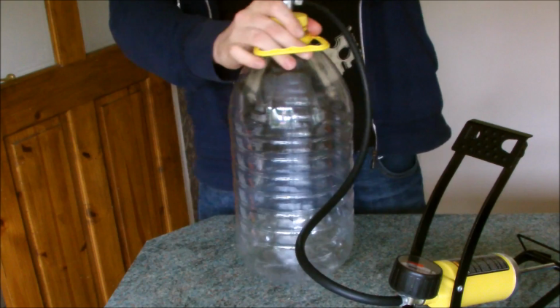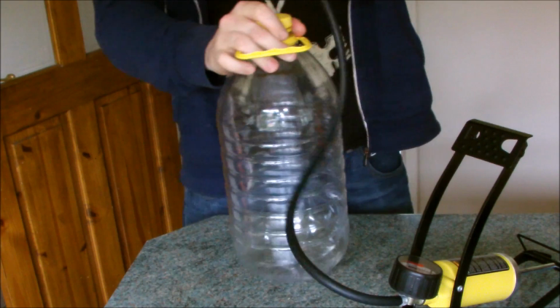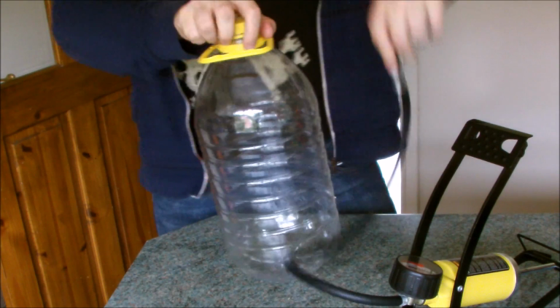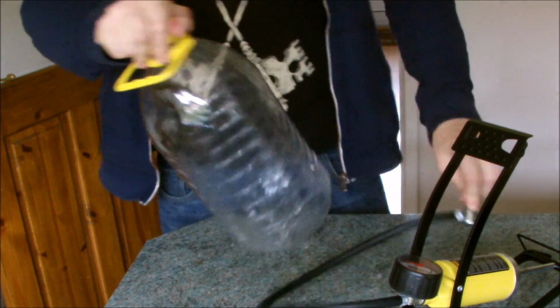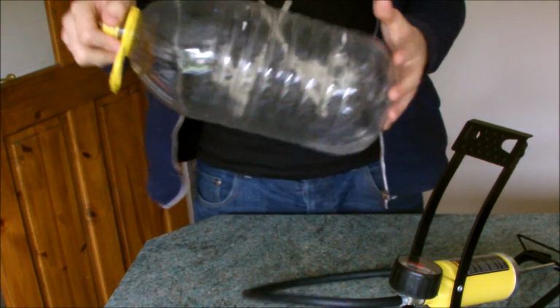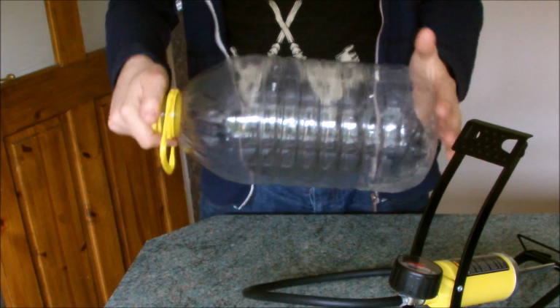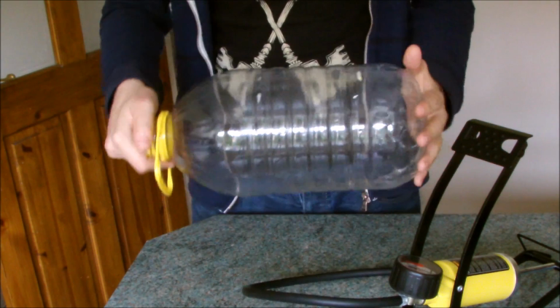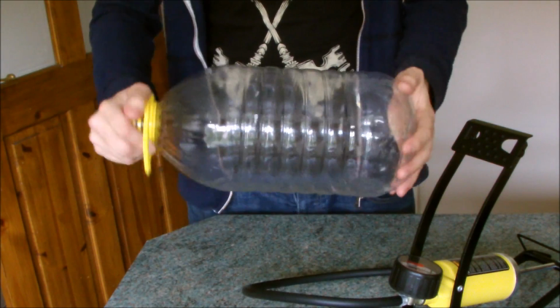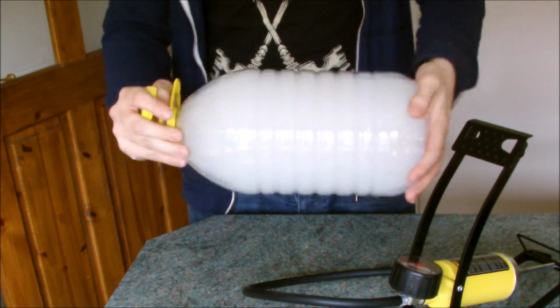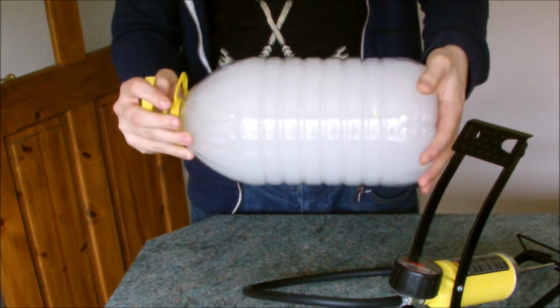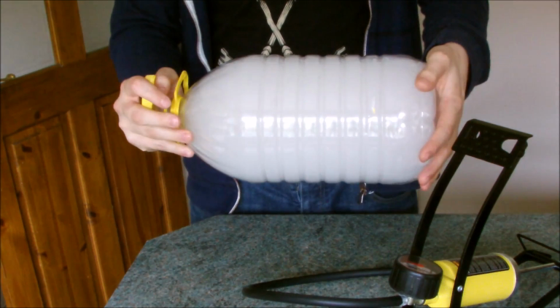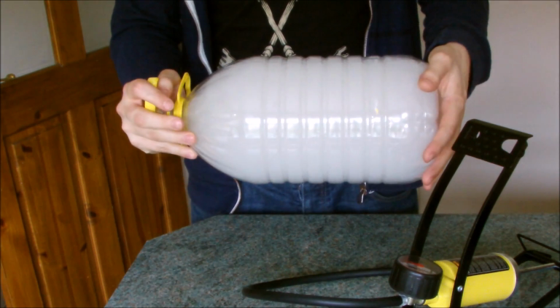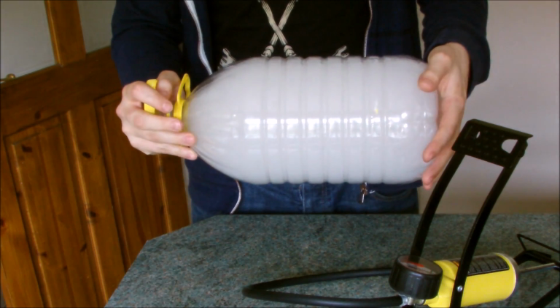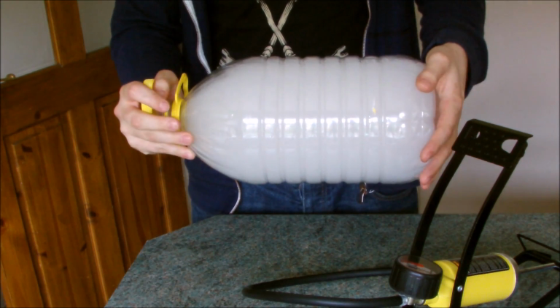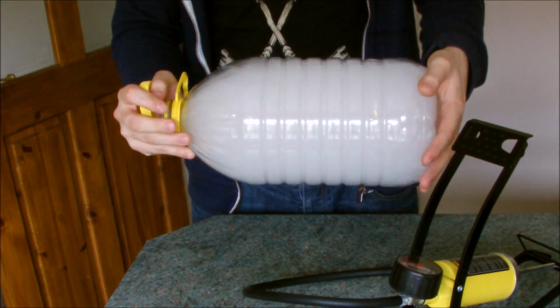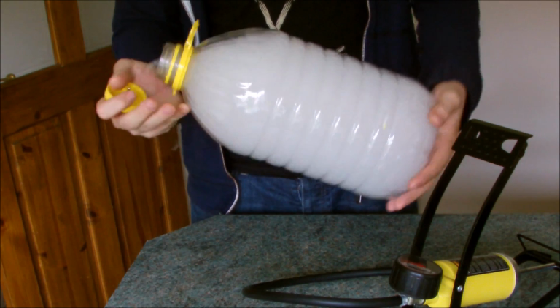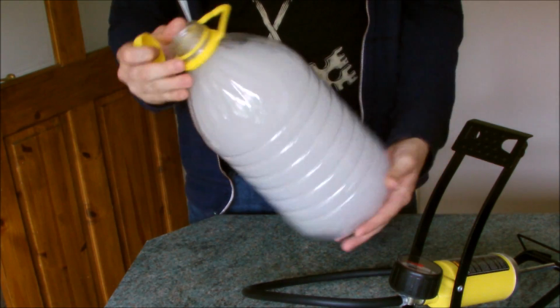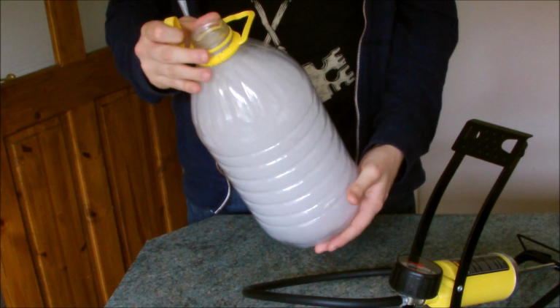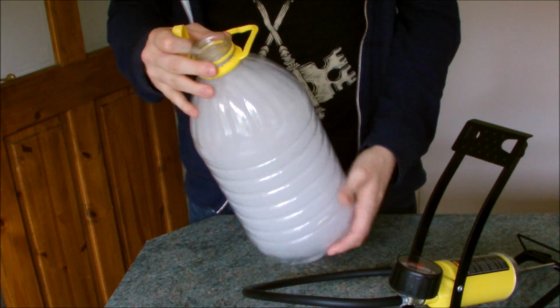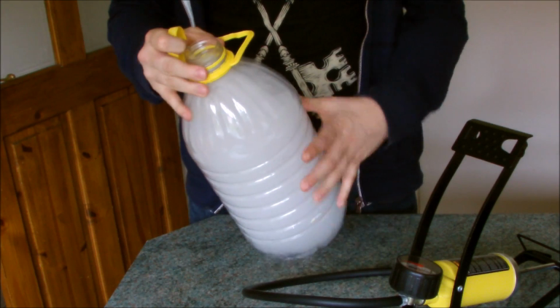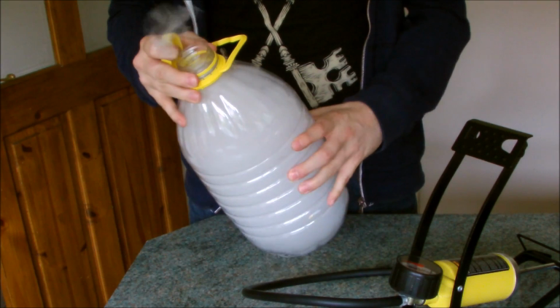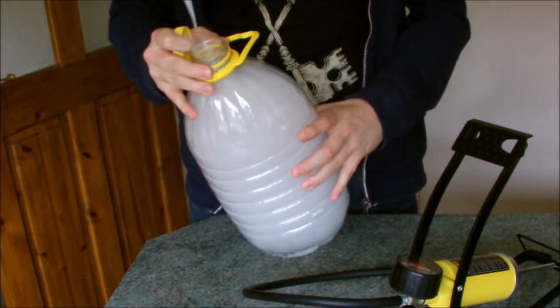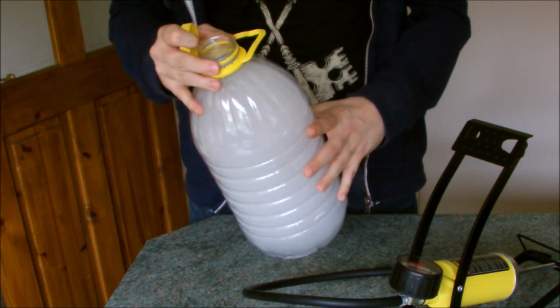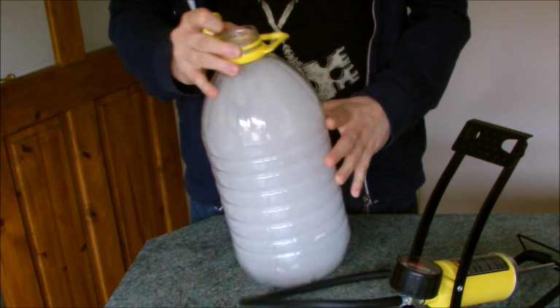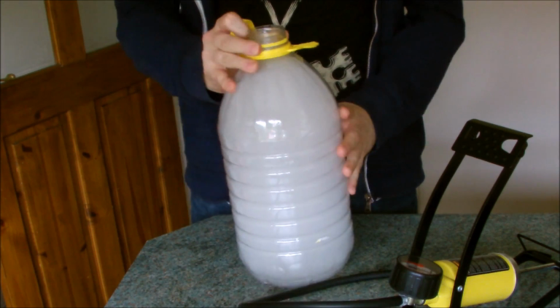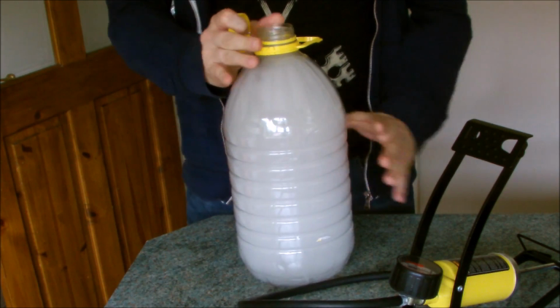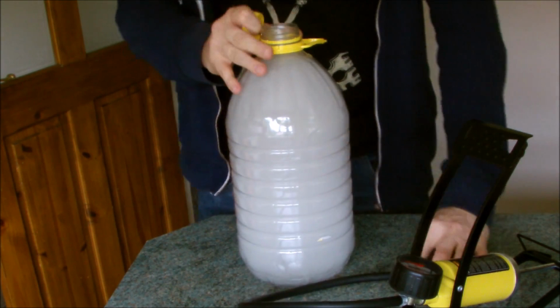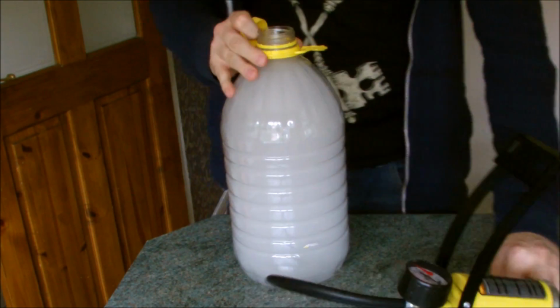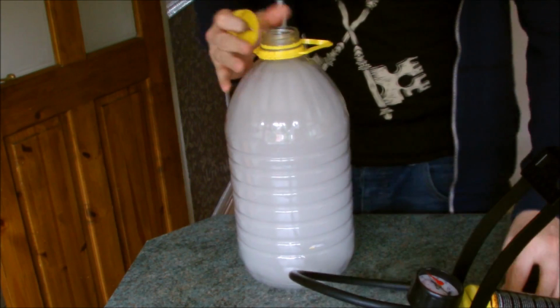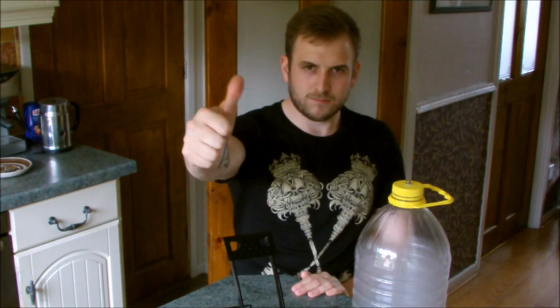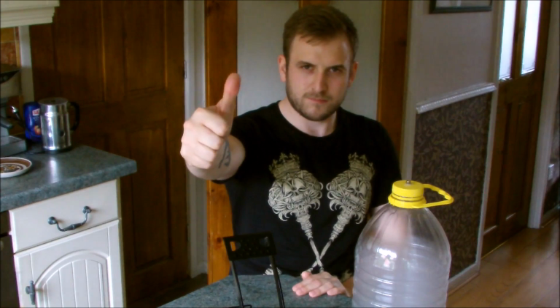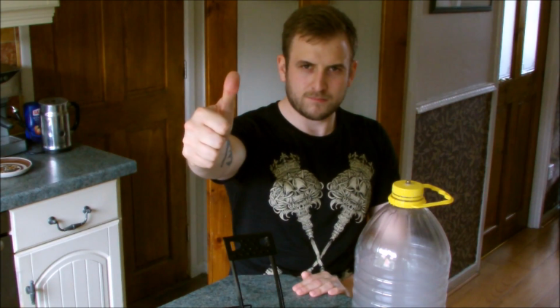So there we have it — an instant cloud in a bottle. I'll see you next time.